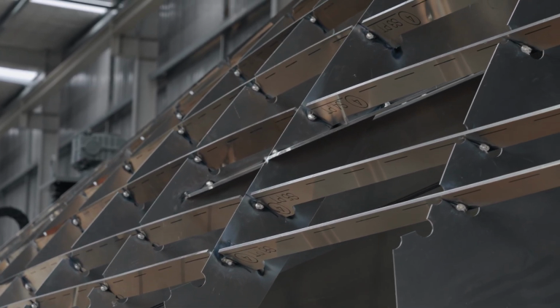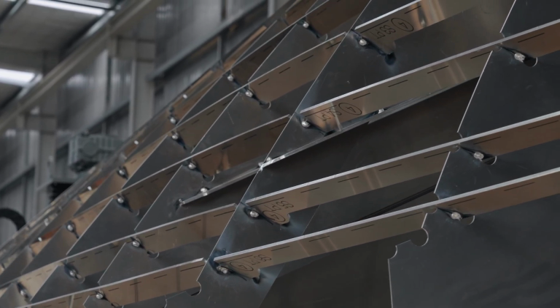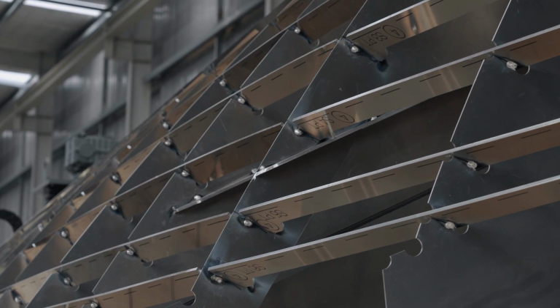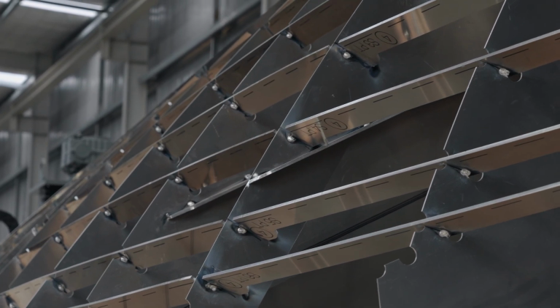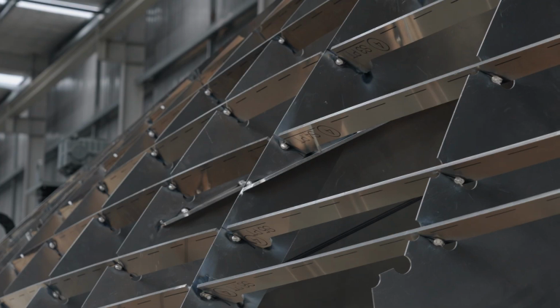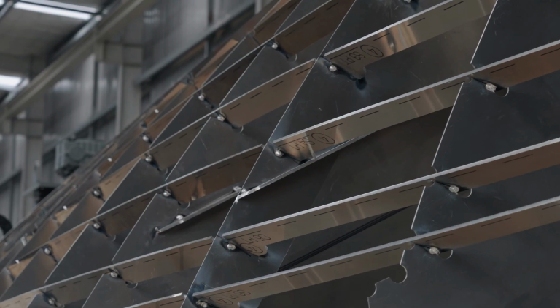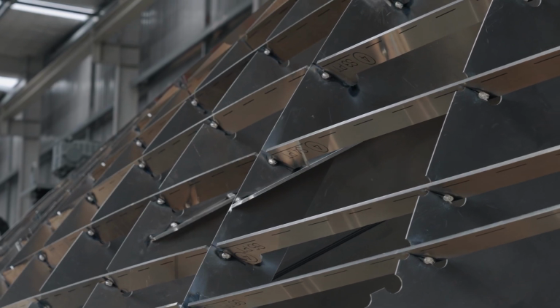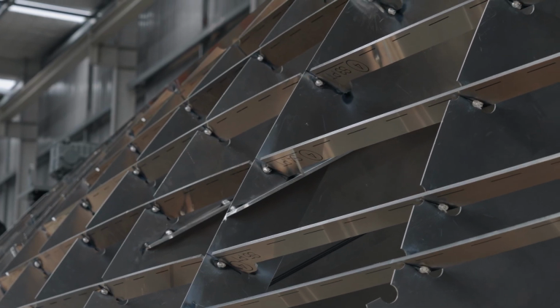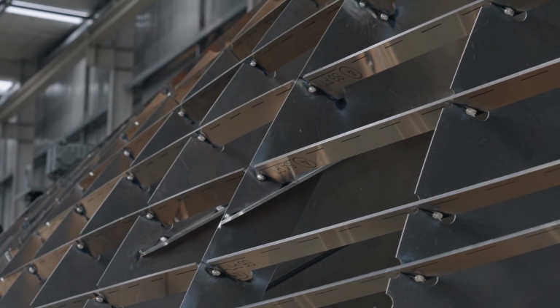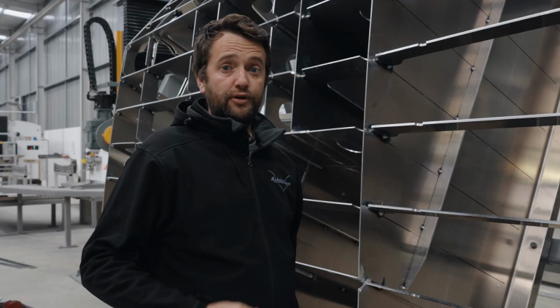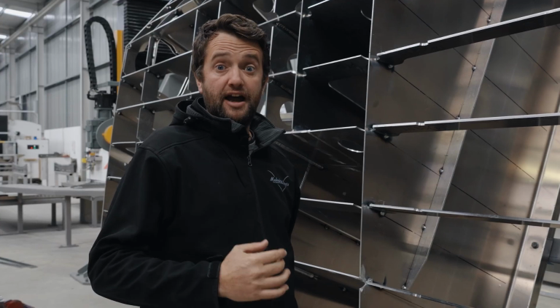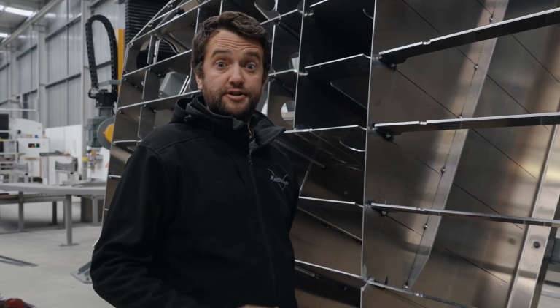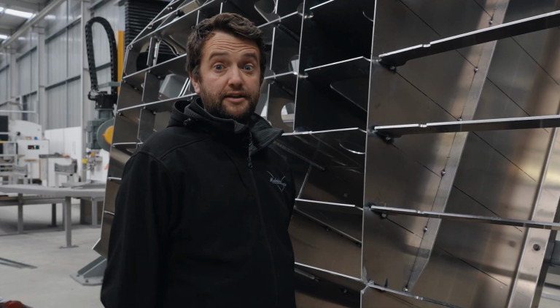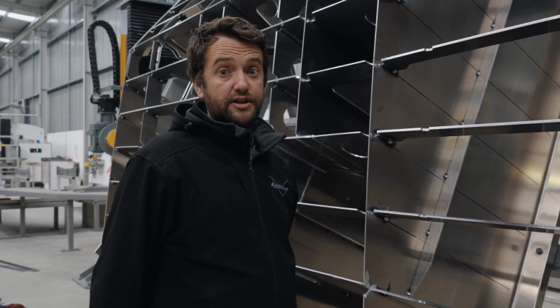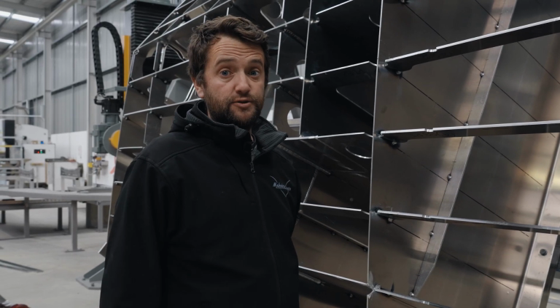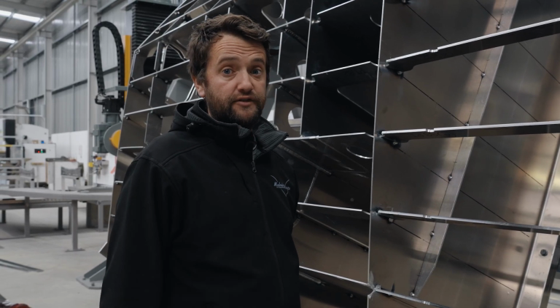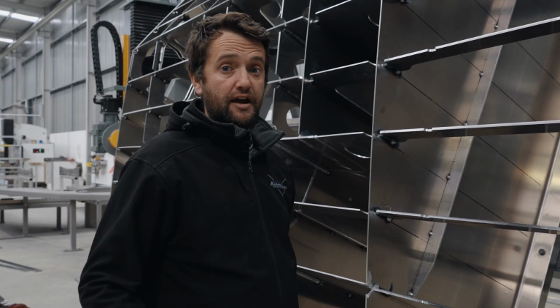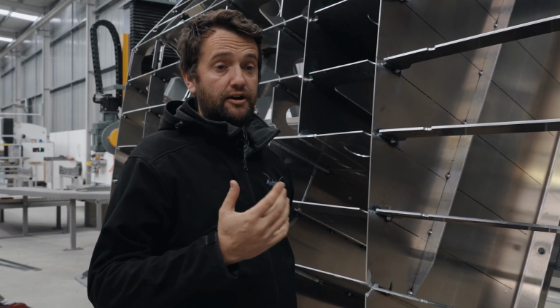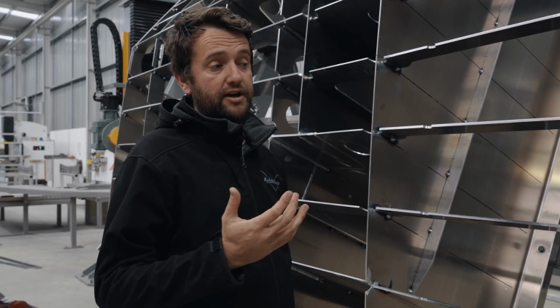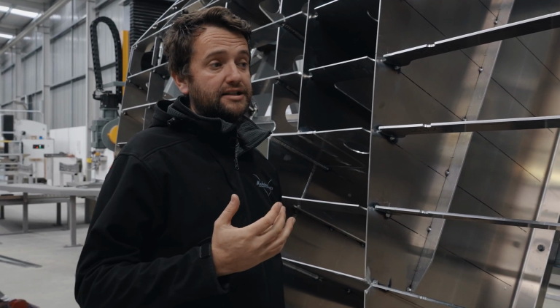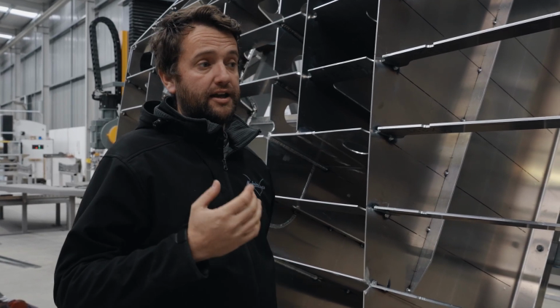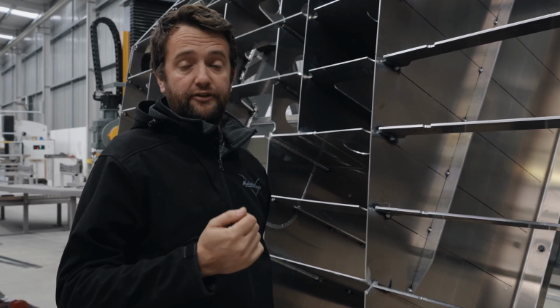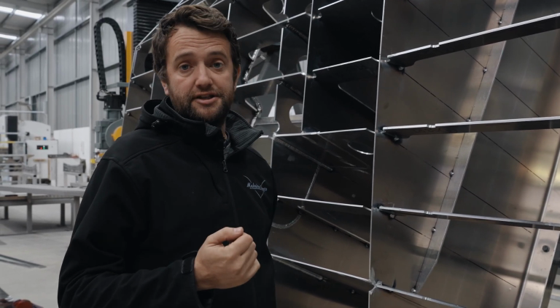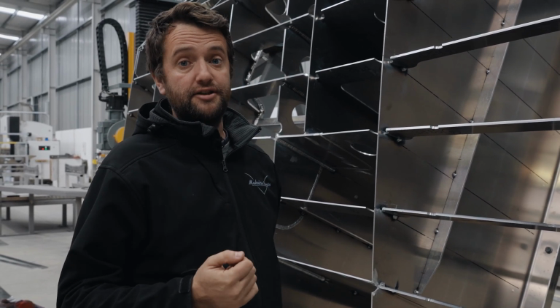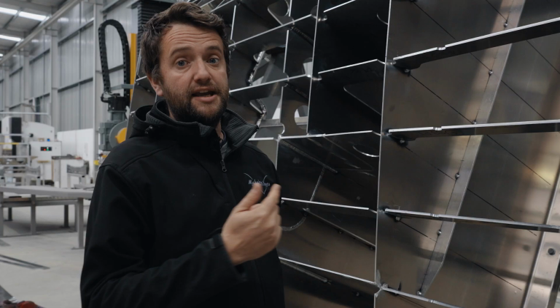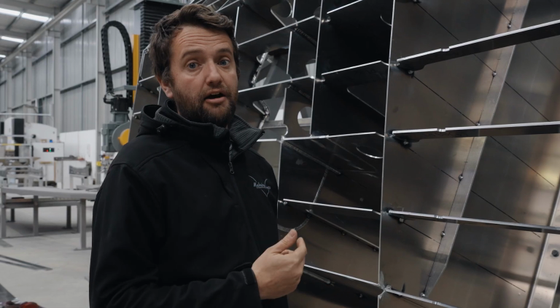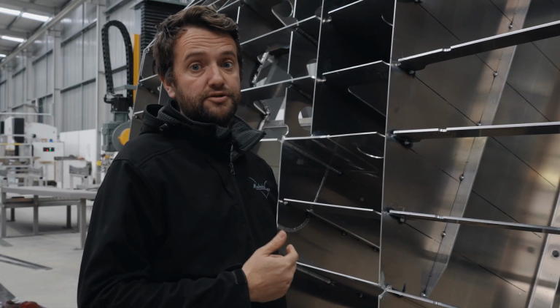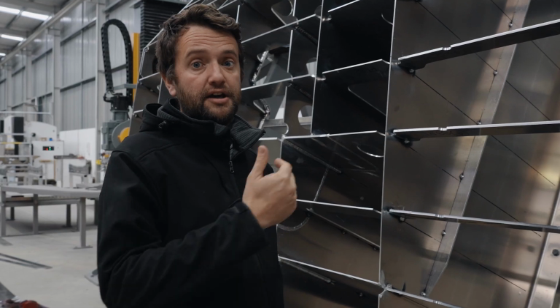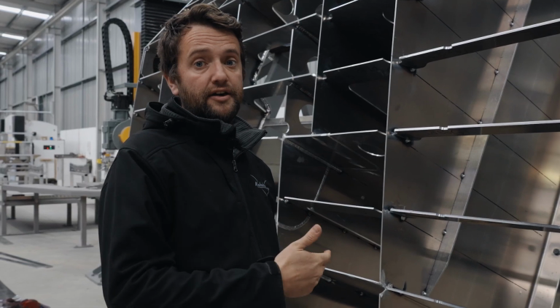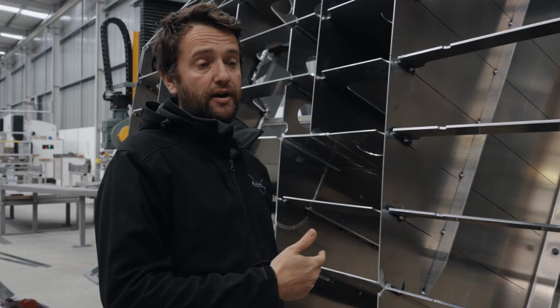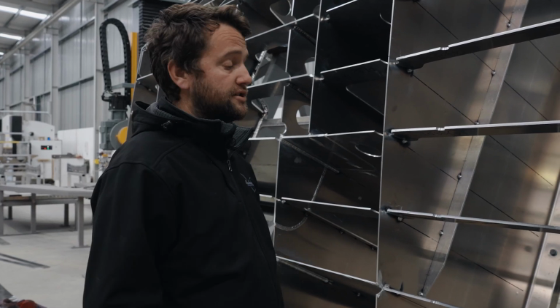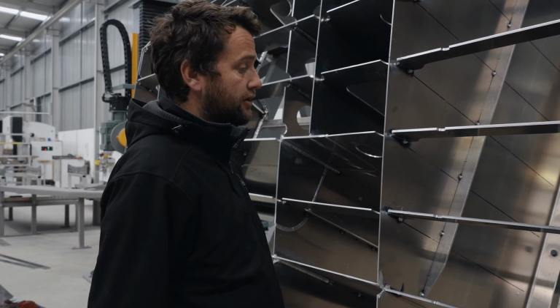There are a lot of boat builders out there that claim to build their hulls to meet Lloyd's special service craft, so I'm going to point out some of the key differences that you'll see in our hulls that no one else is doing.